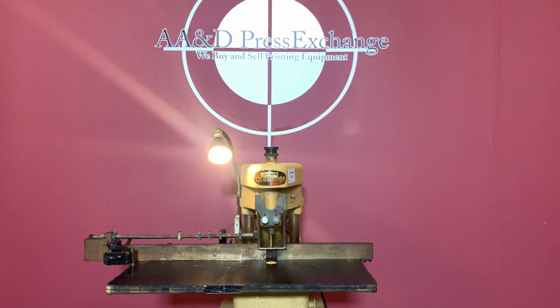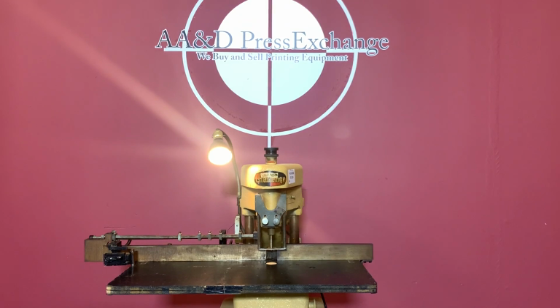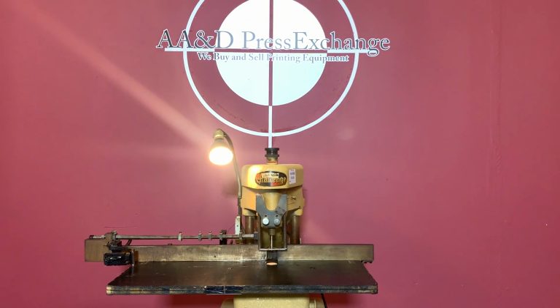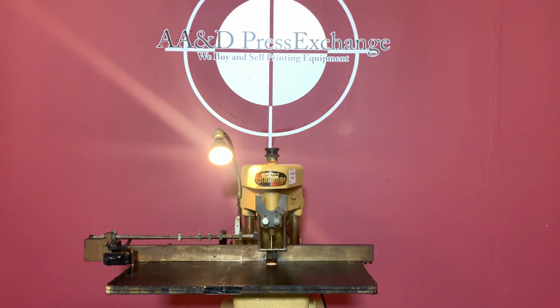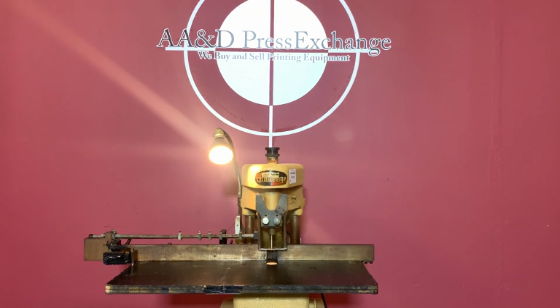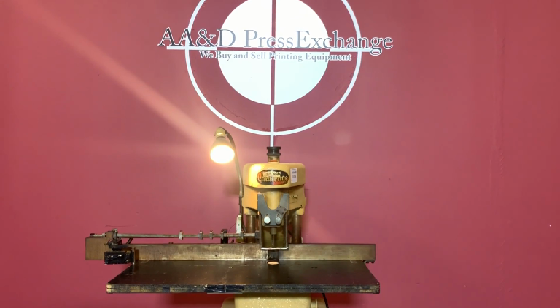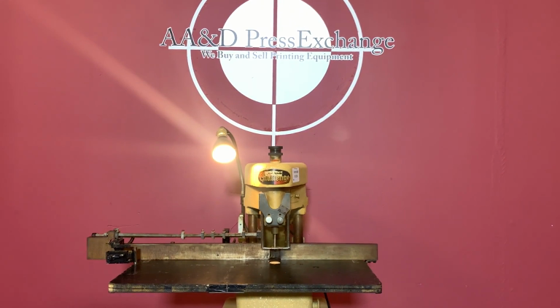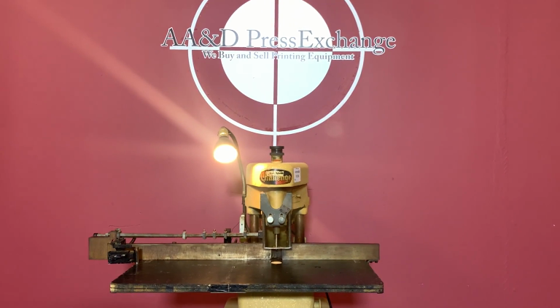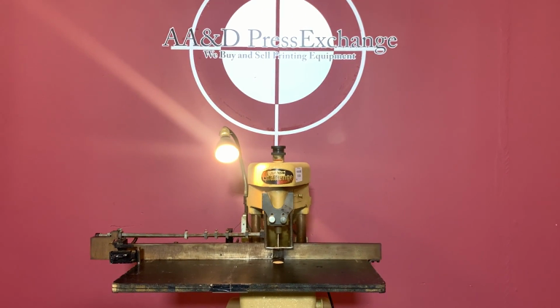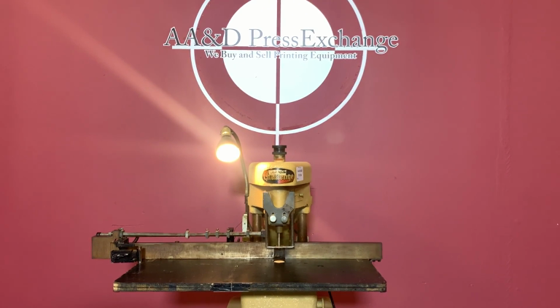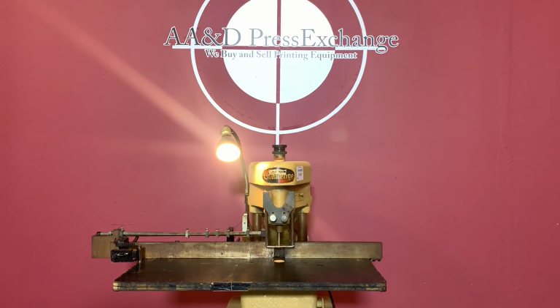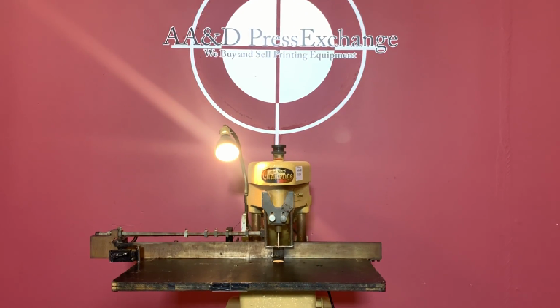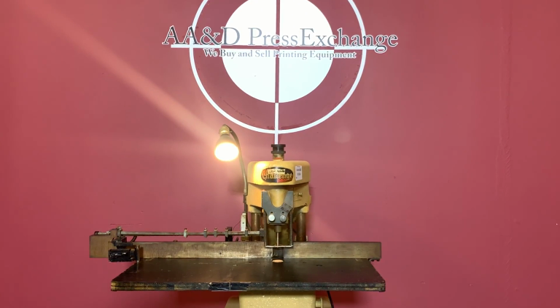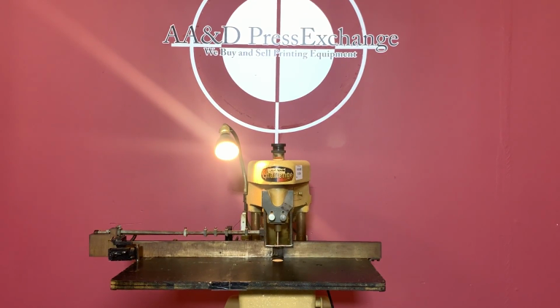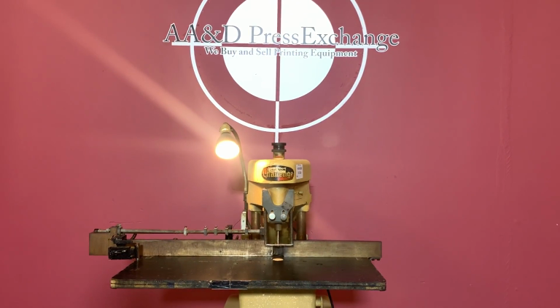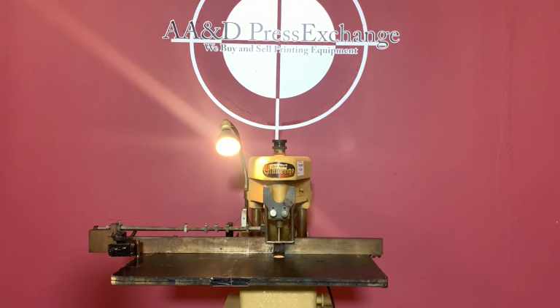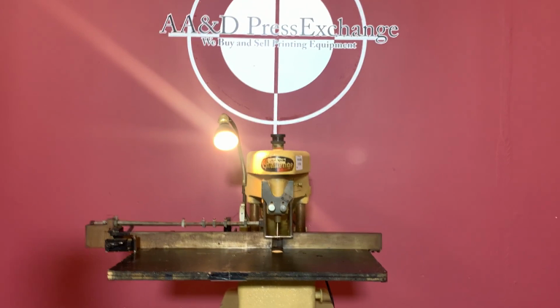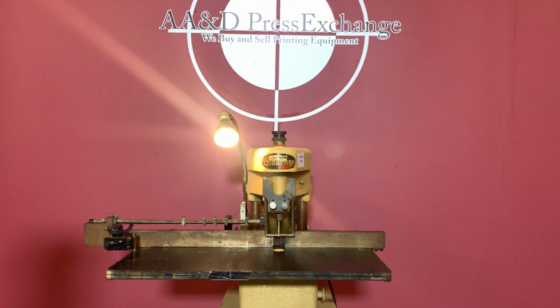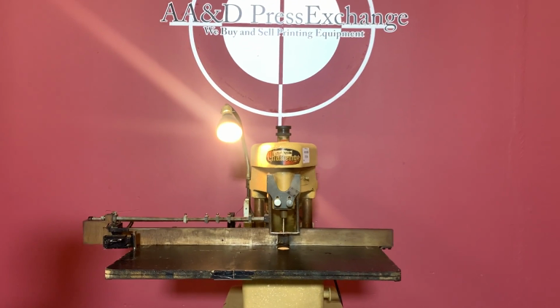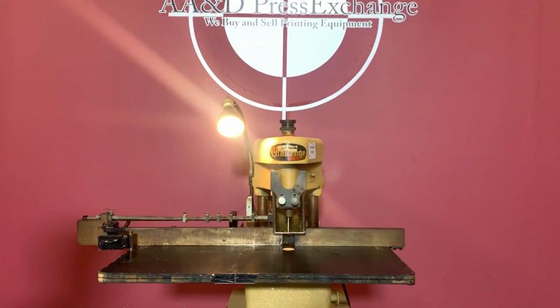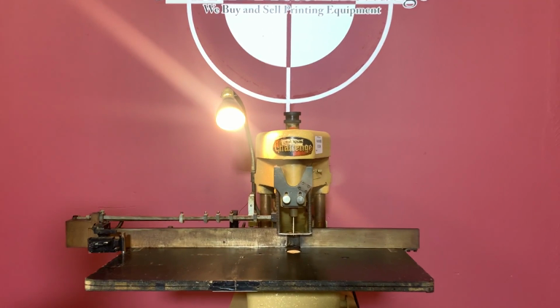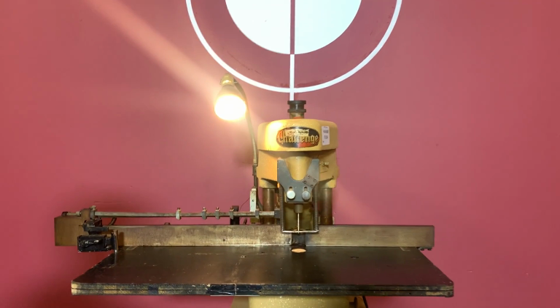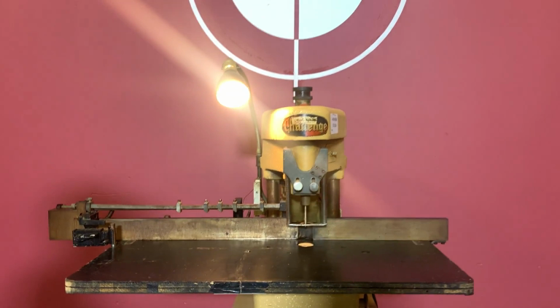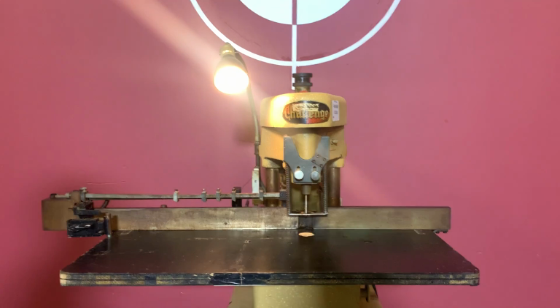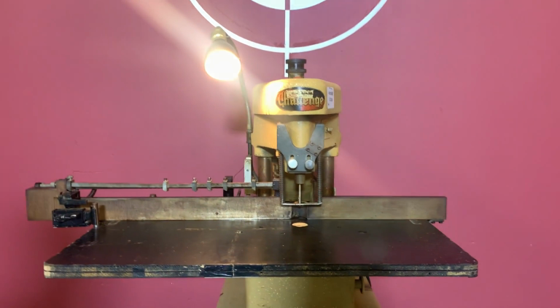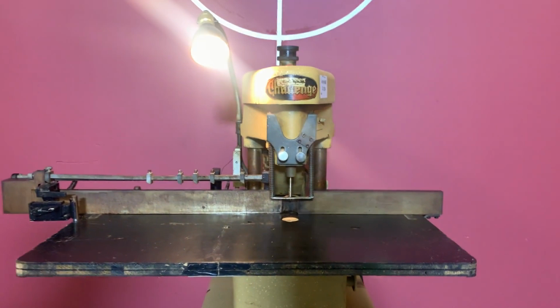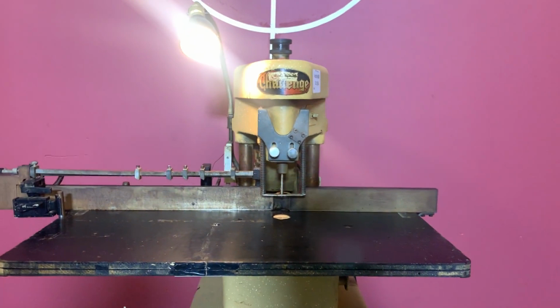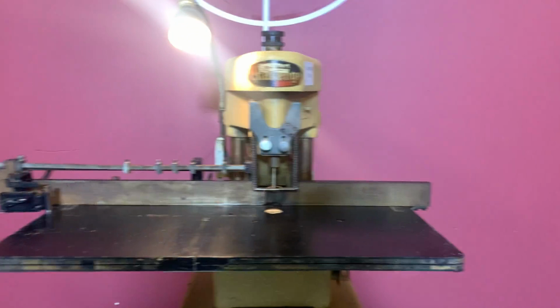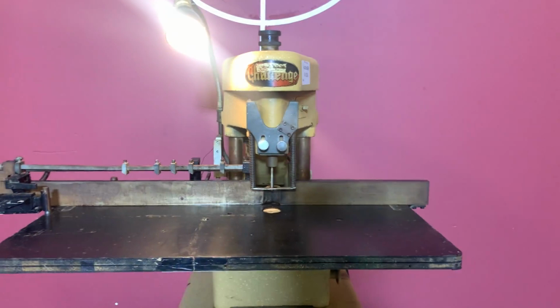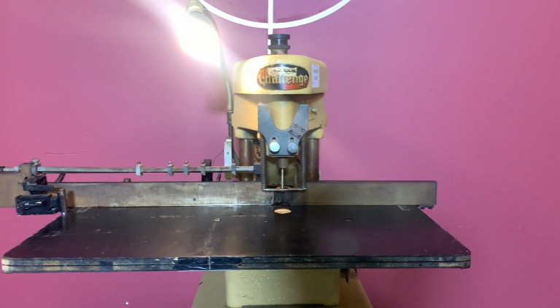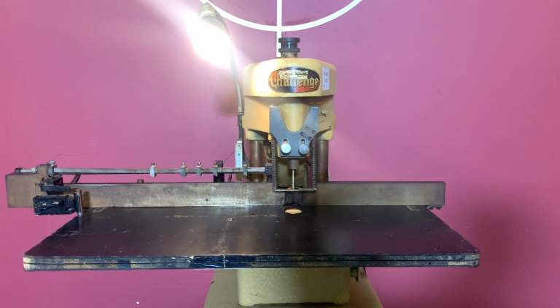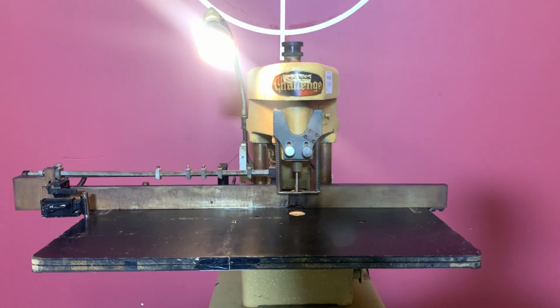Up for auction is a single hole challenge drill. It's gone through minimal inspection, but we are going to show you that it is in fact turning on and operating.